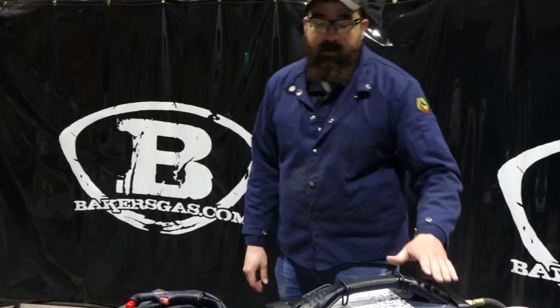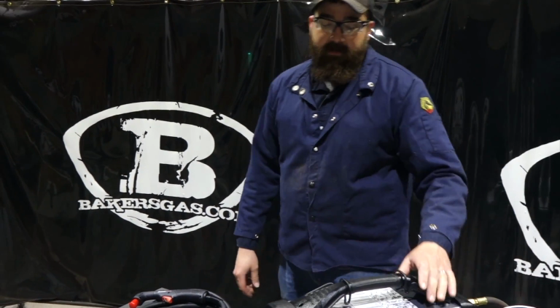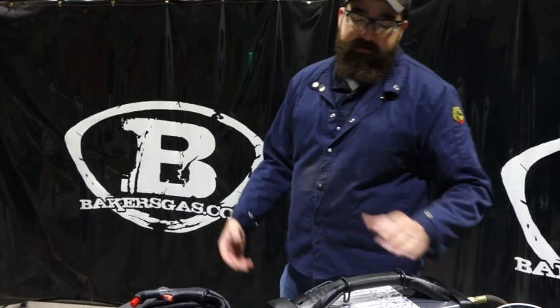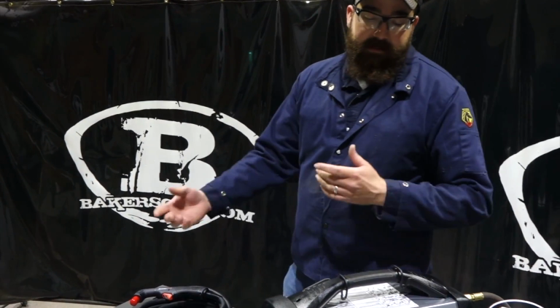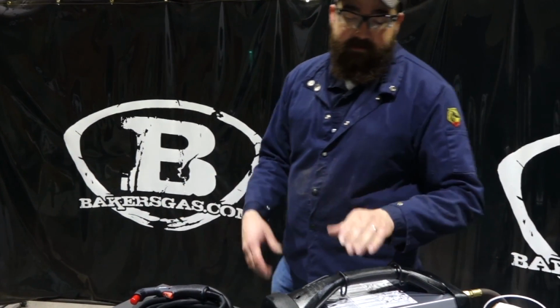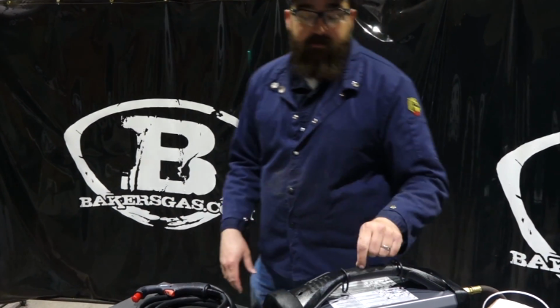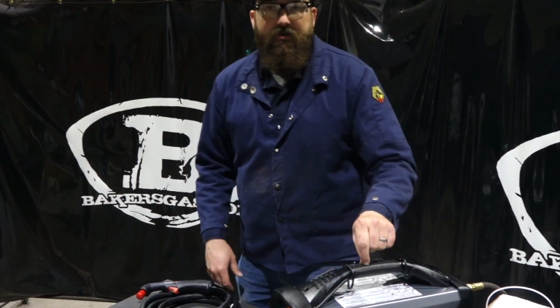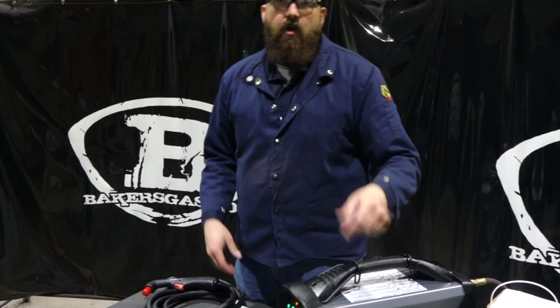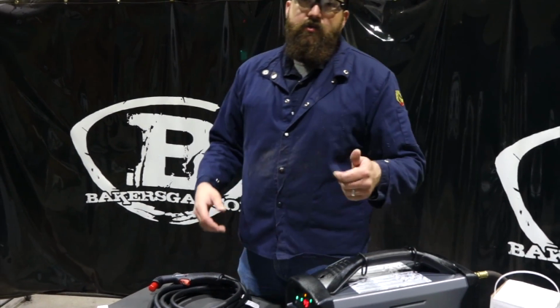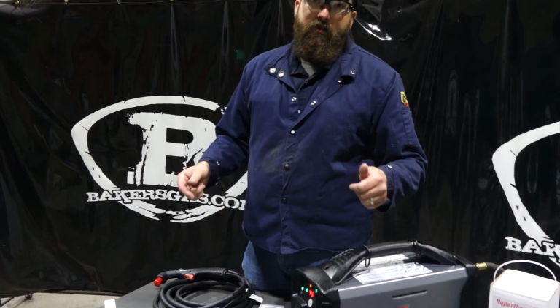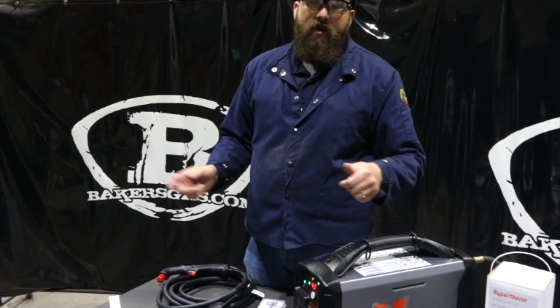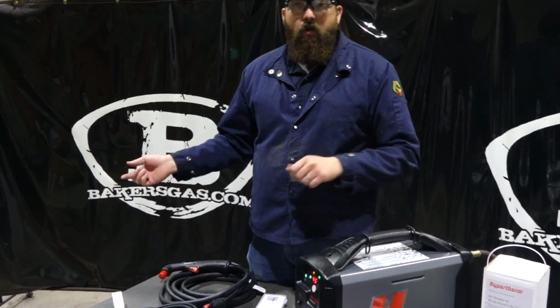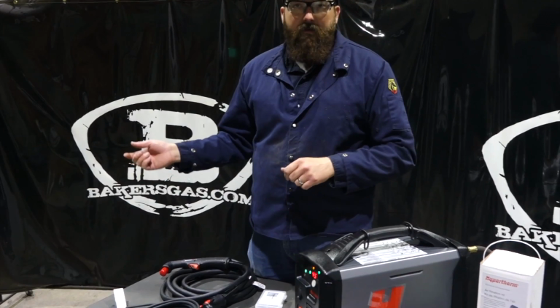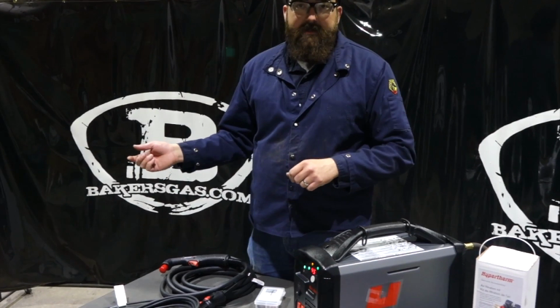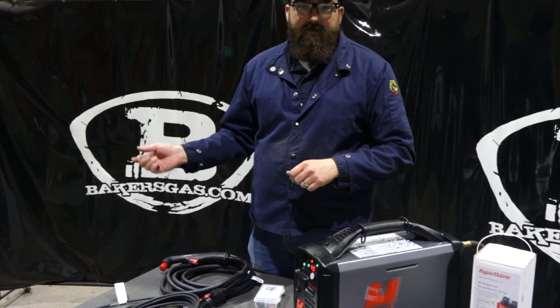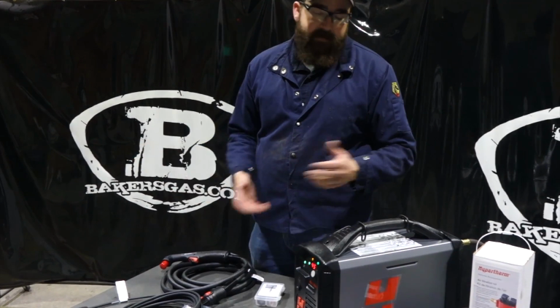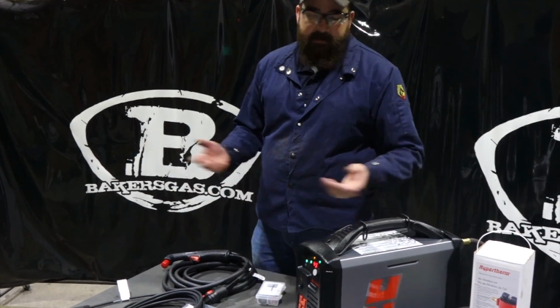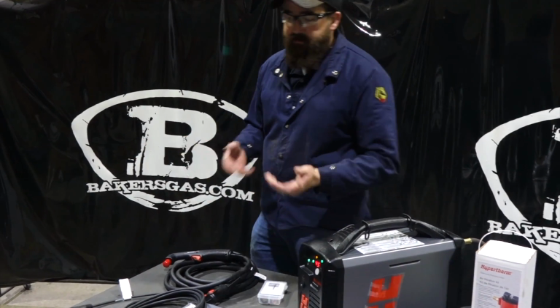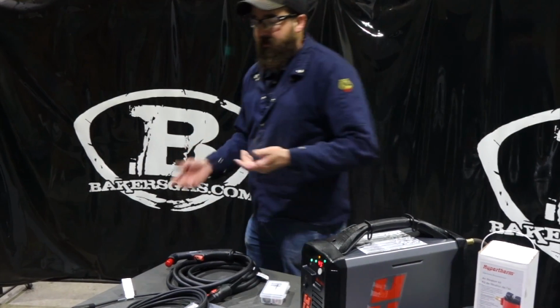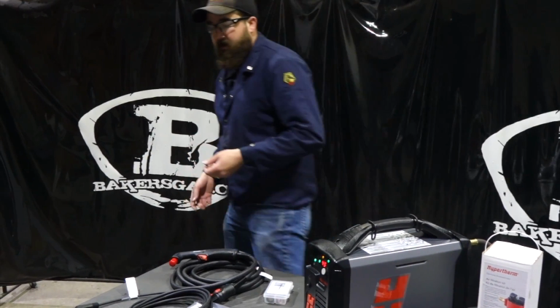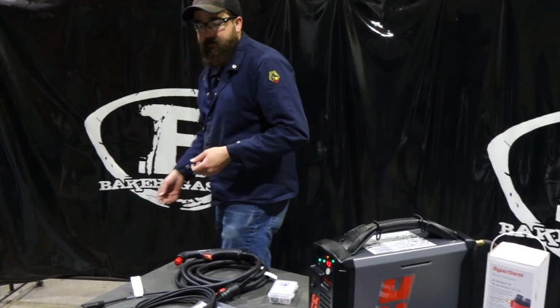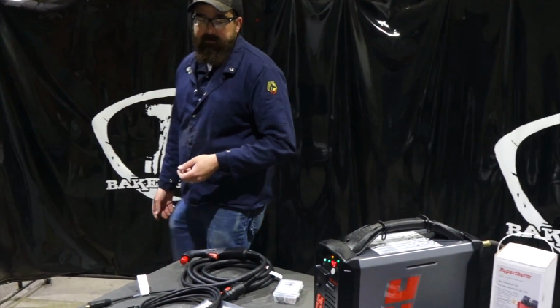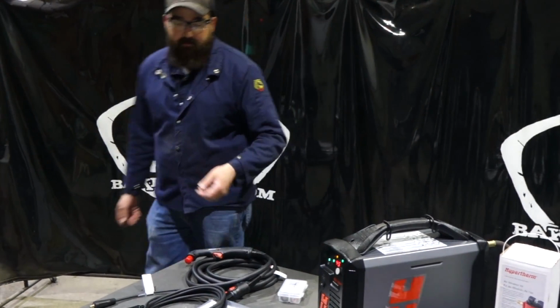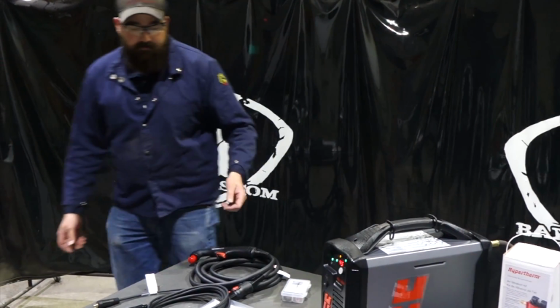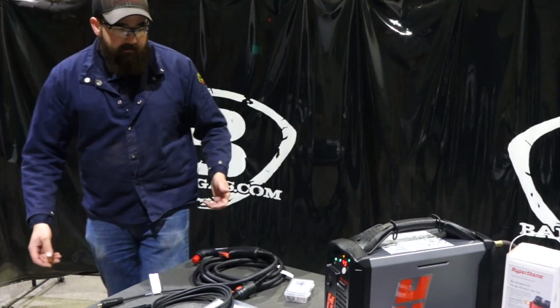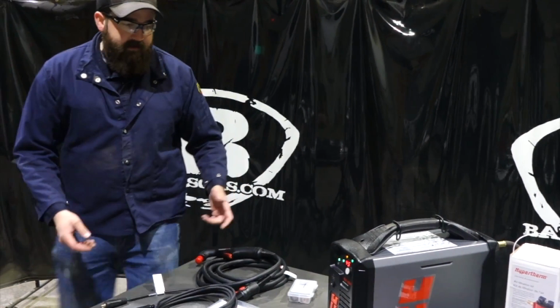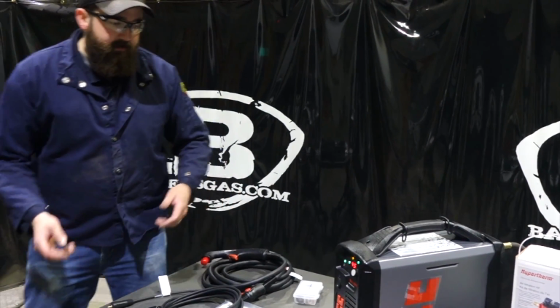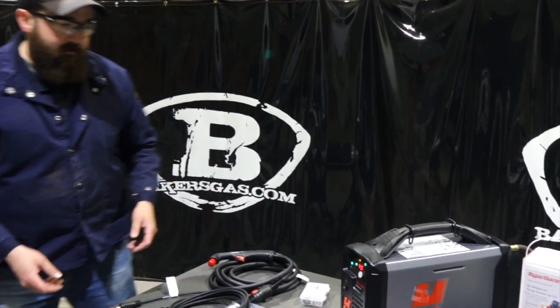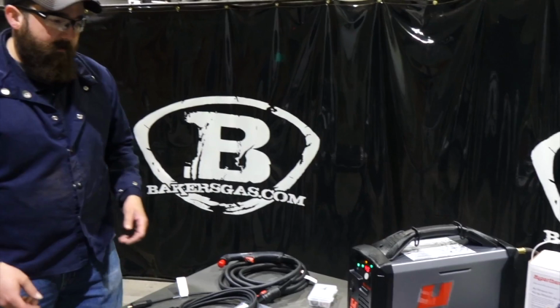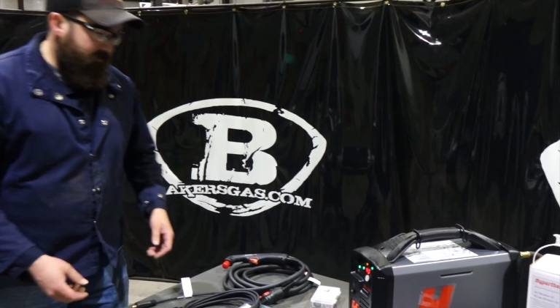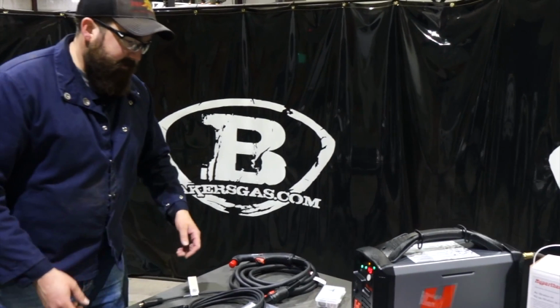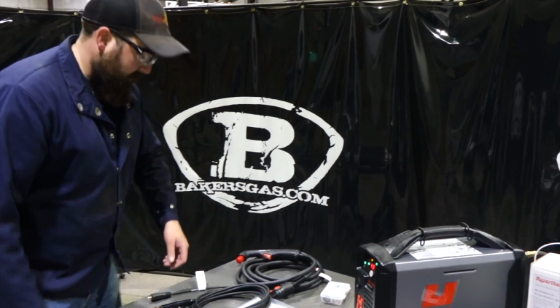This unit will do 230 or 460 3-phase, so it's a versatile unit. Let's get it hooked up and then we'll get started cutting.